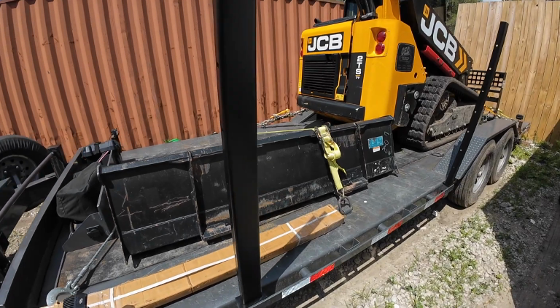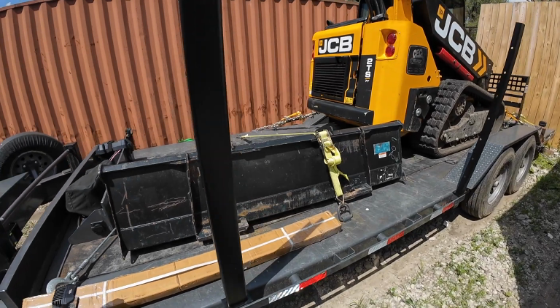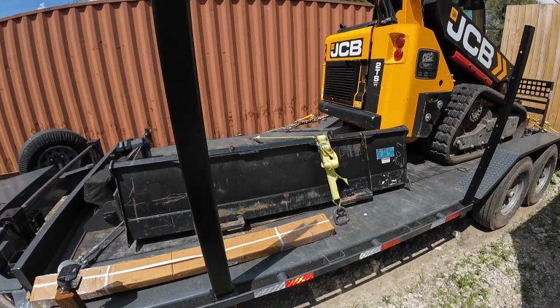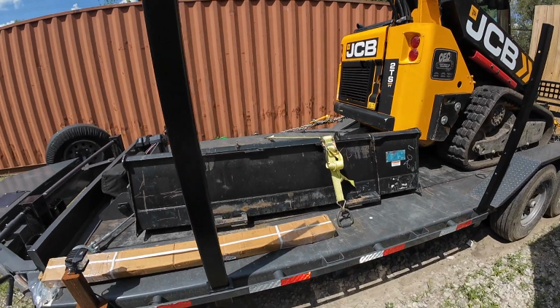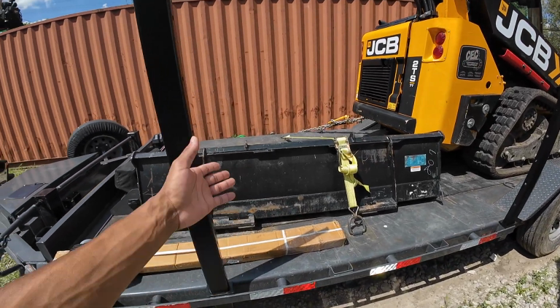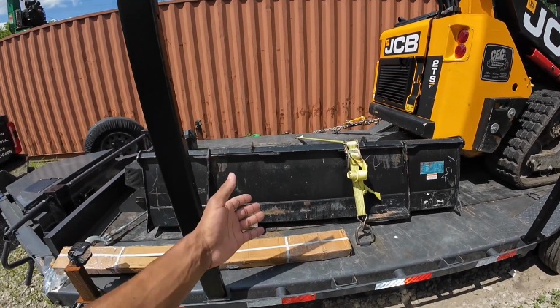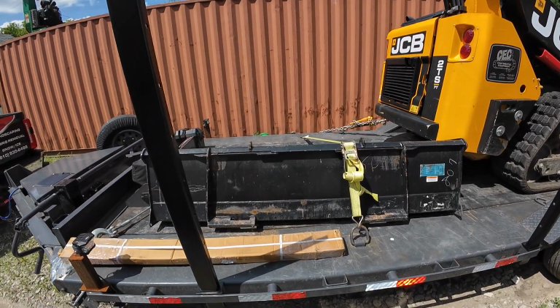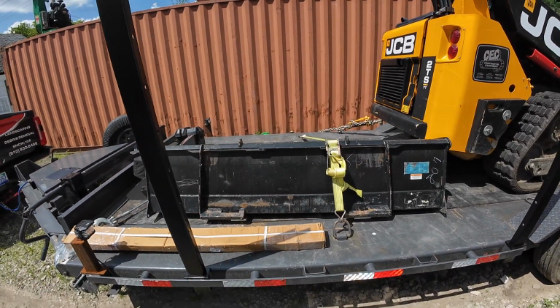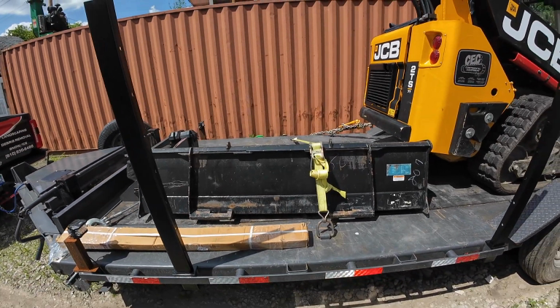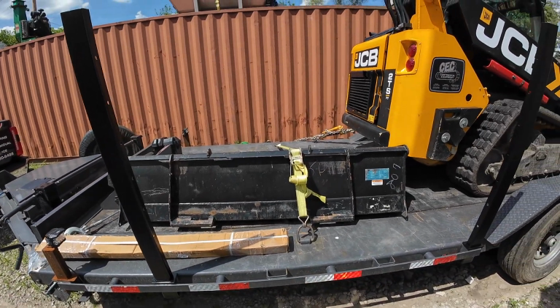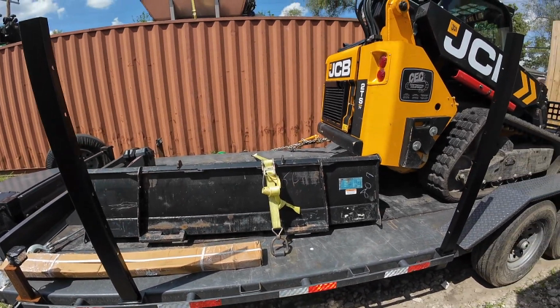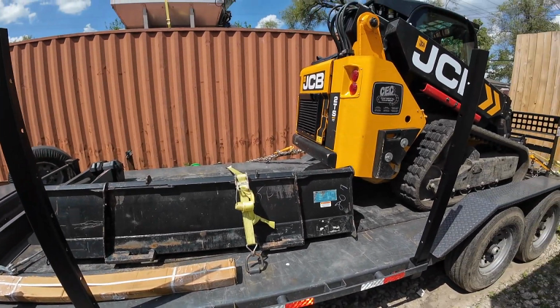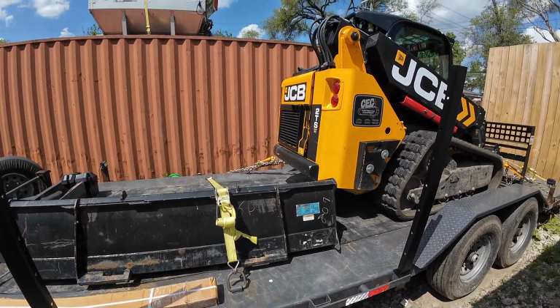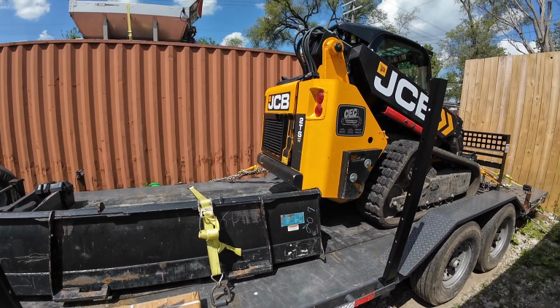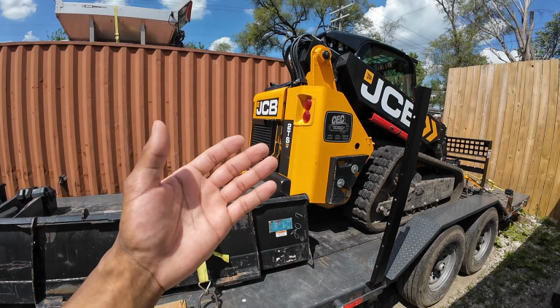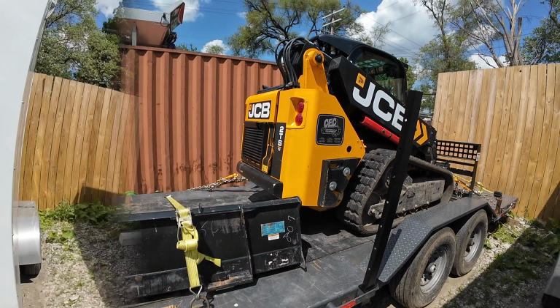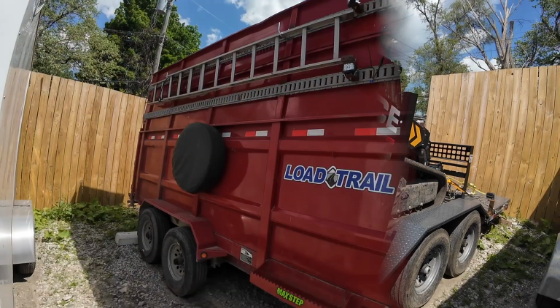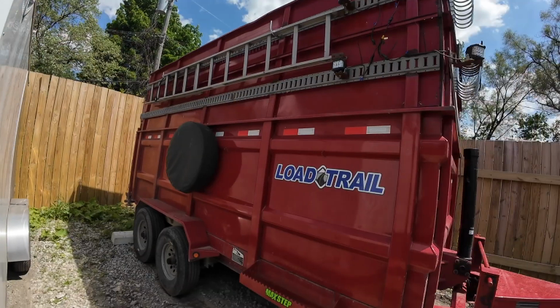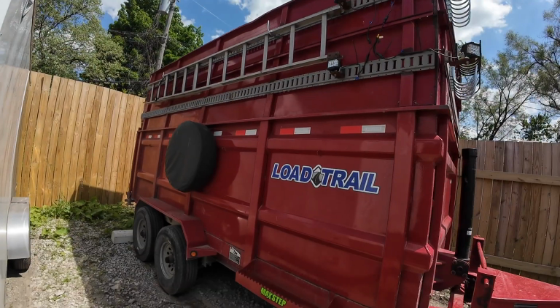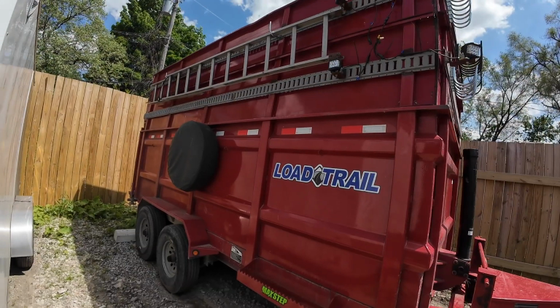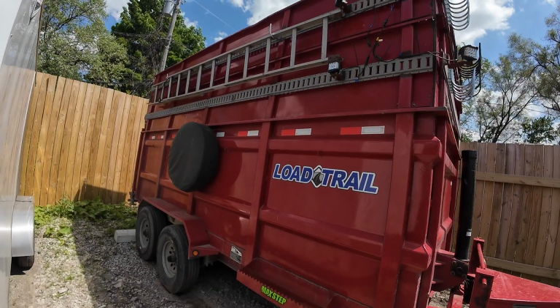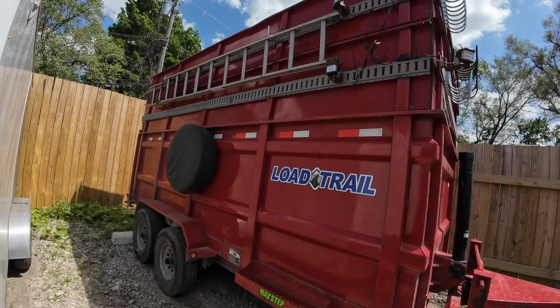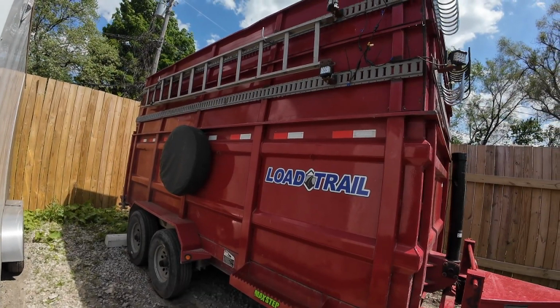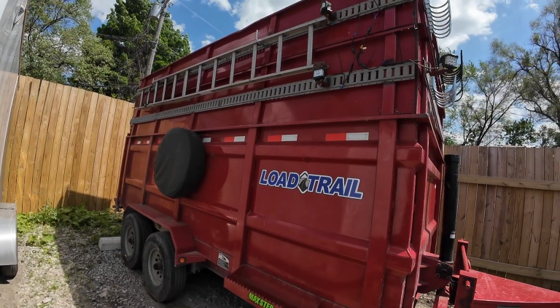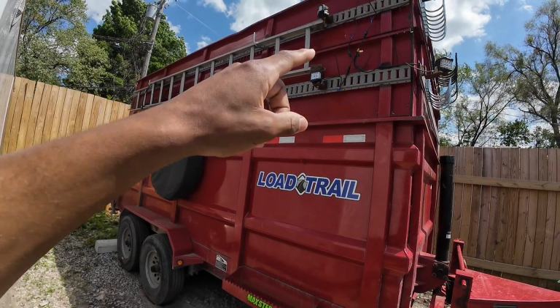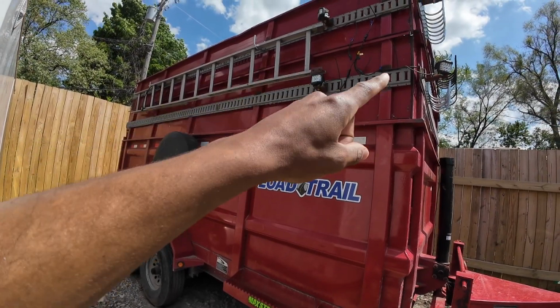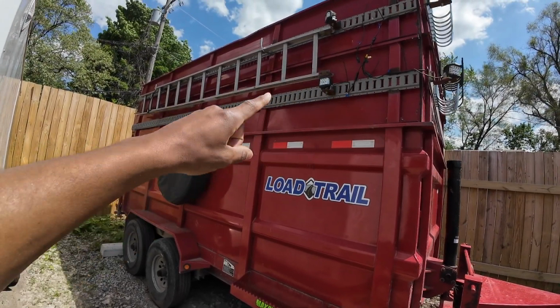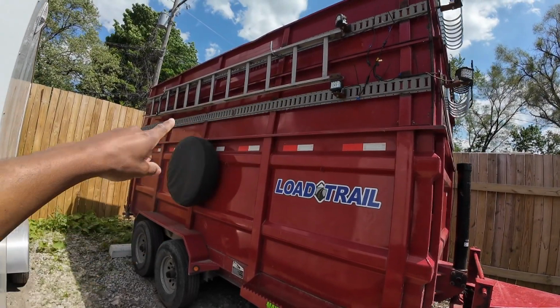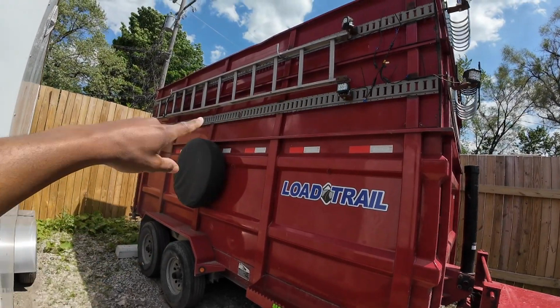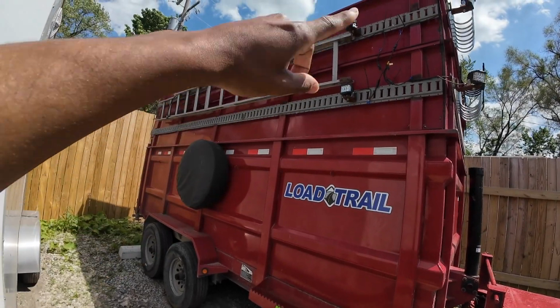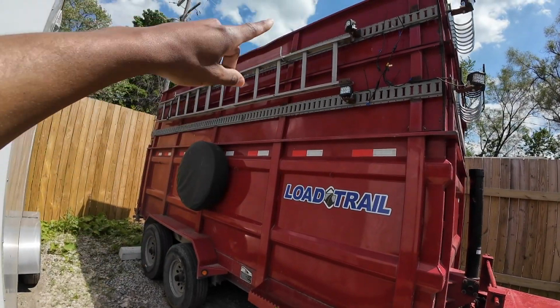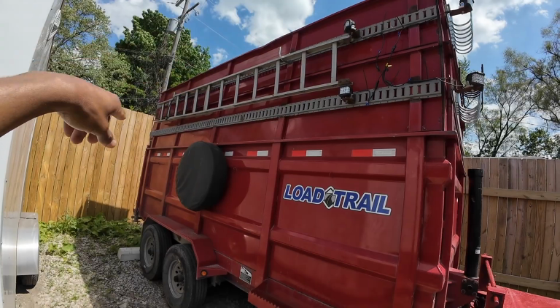I'll just remove it and be able to access my attachments for the machine. Now, if you come over here on the dump trailer, as you can see, I welded E-track on the side extensions.